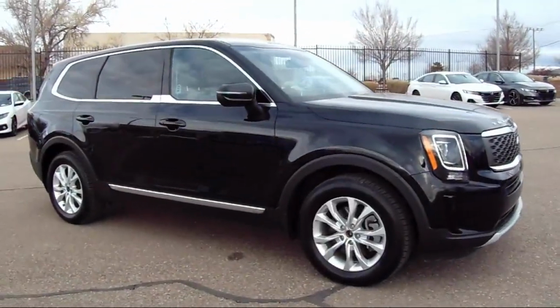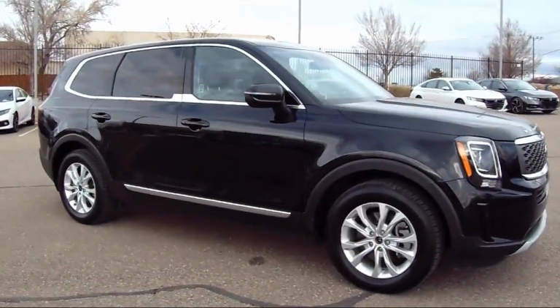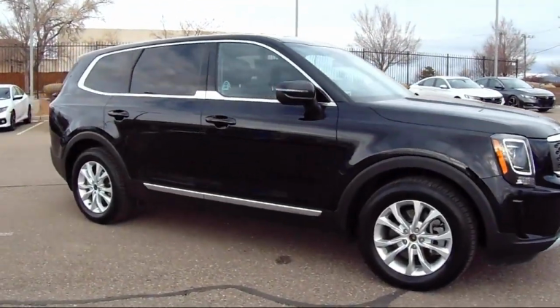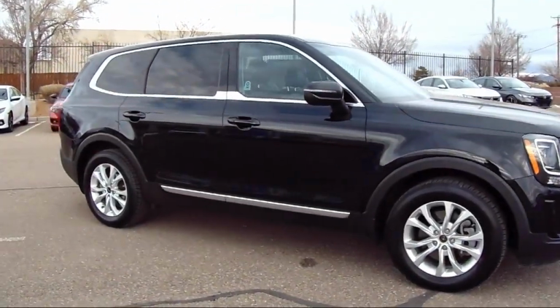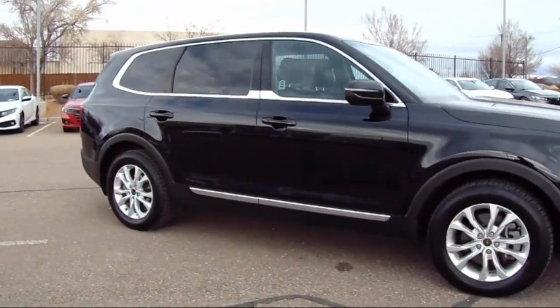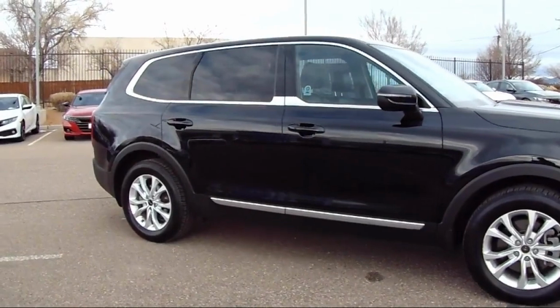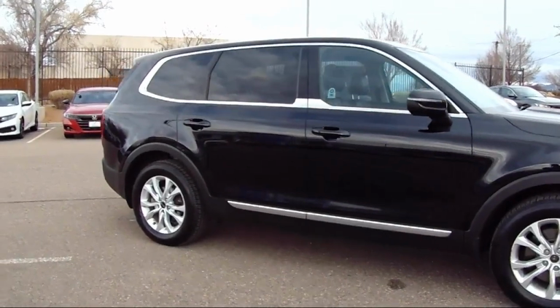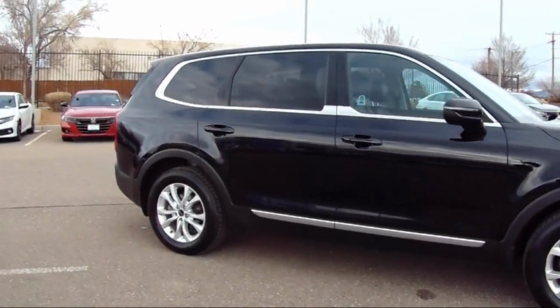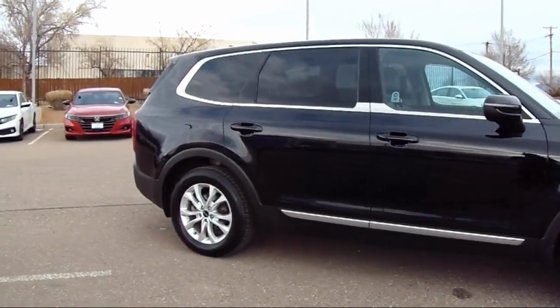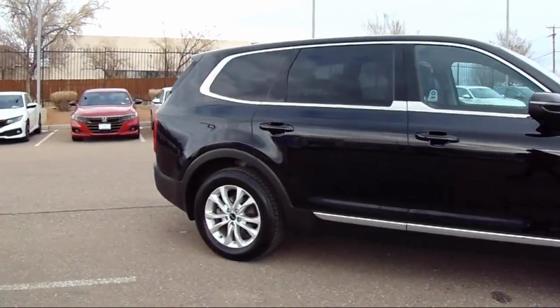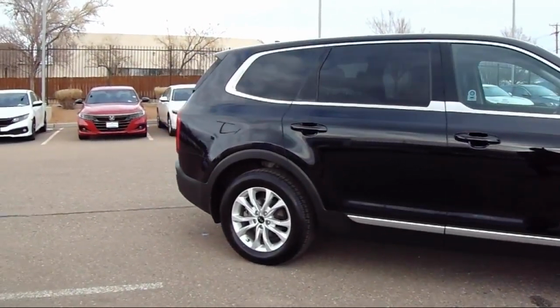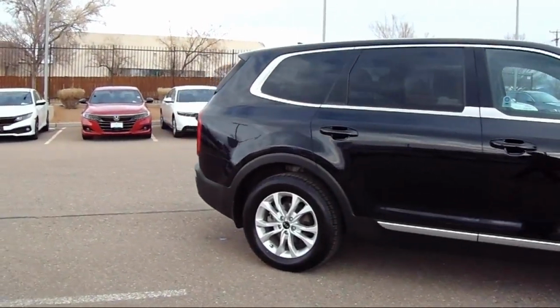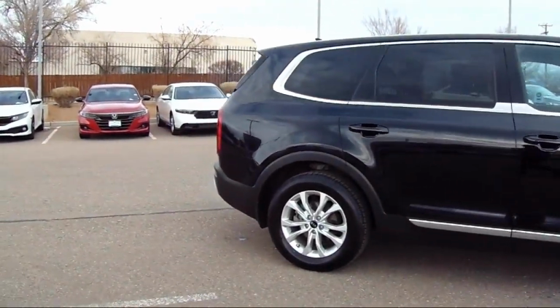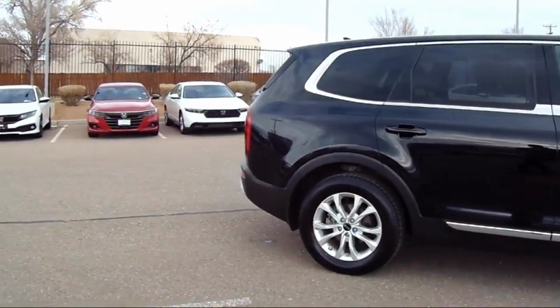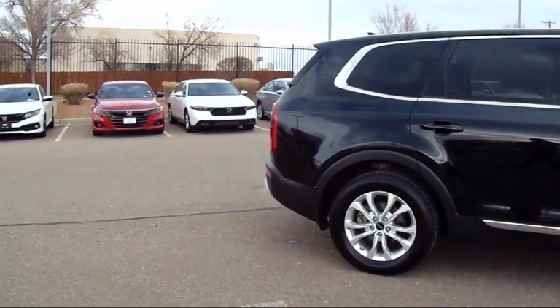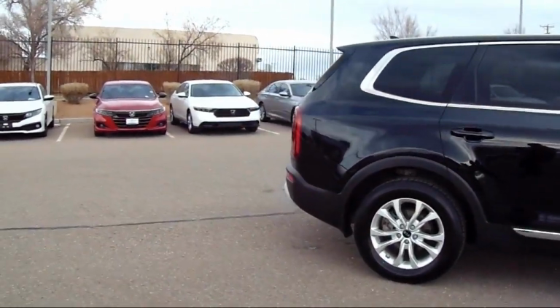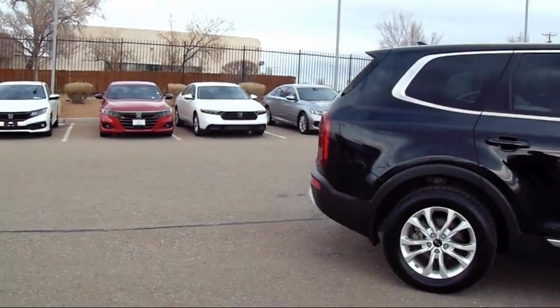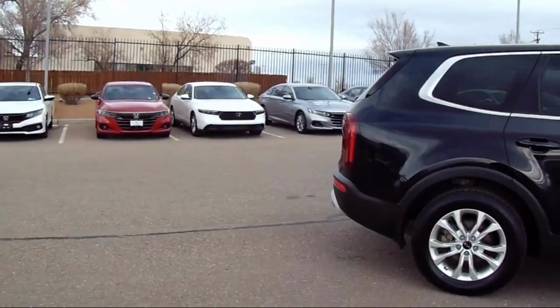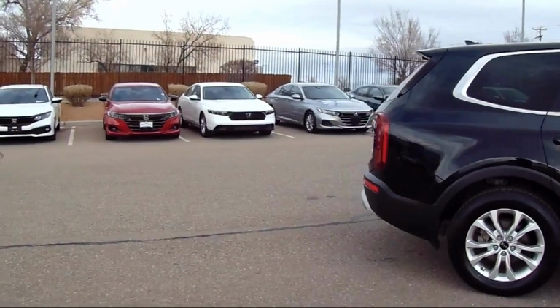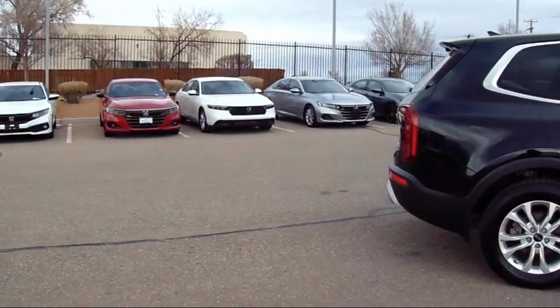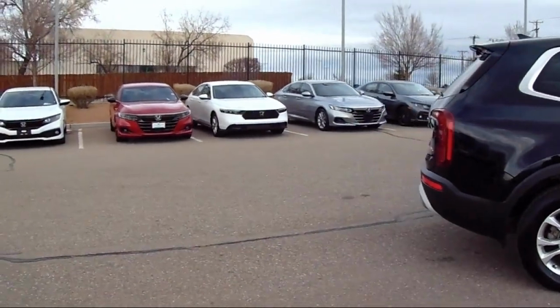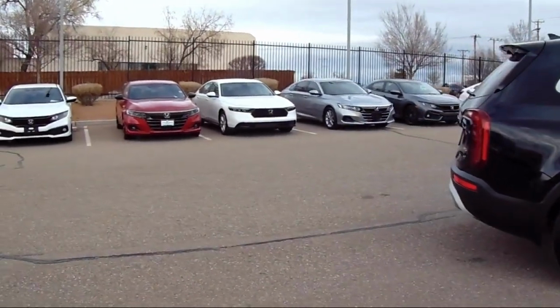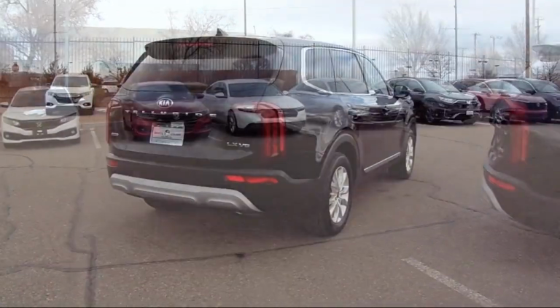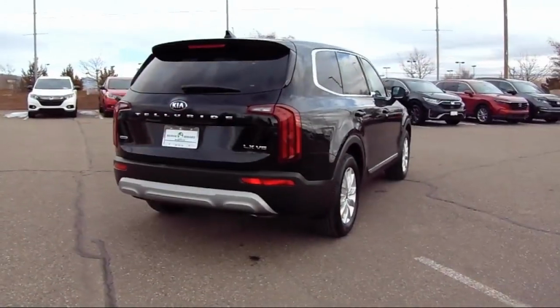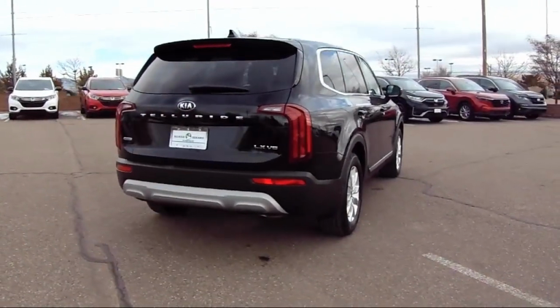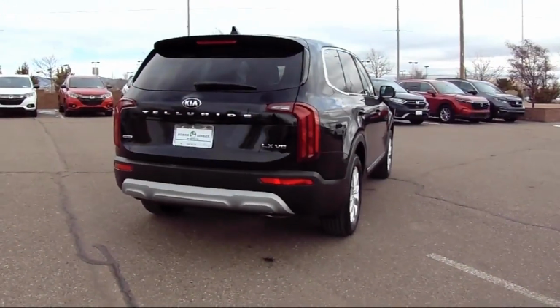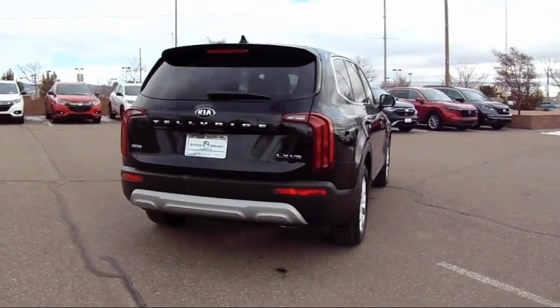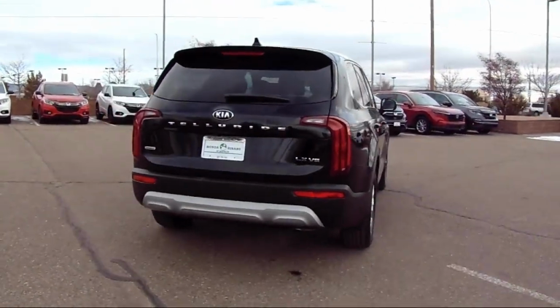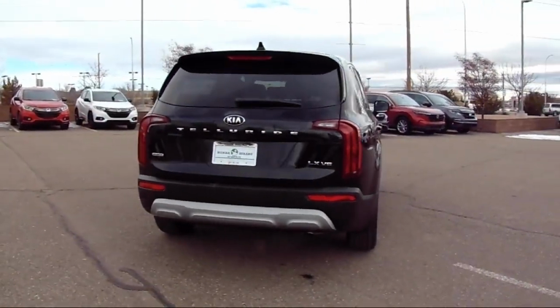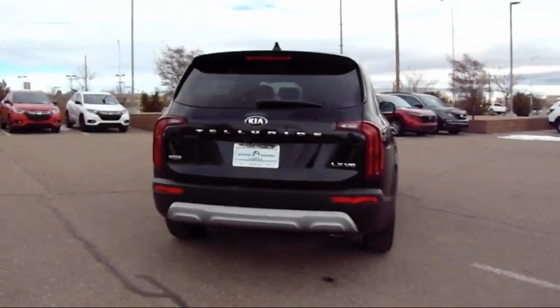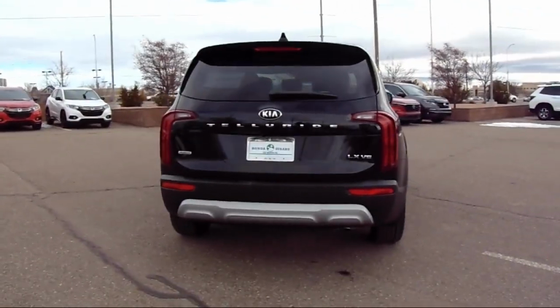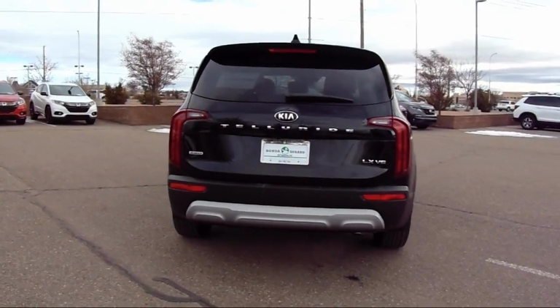It also features steering wheel controls, Sirius XM satellite radio, a rear spoiler, electronic stability control, keyless entry, heated door mirrors, and has less than 40,000 miles on the odometer.